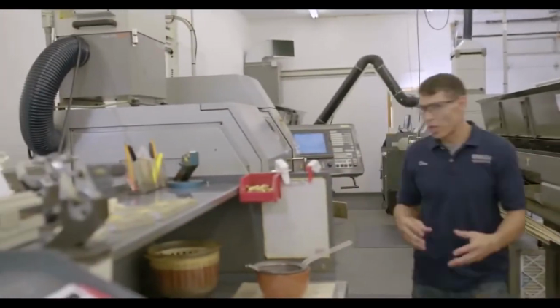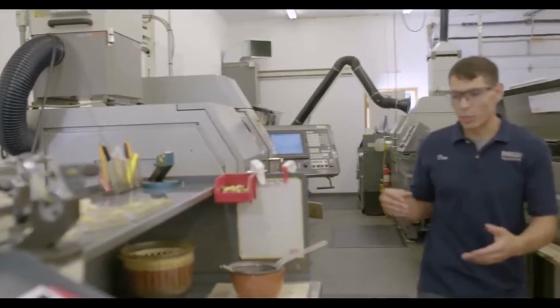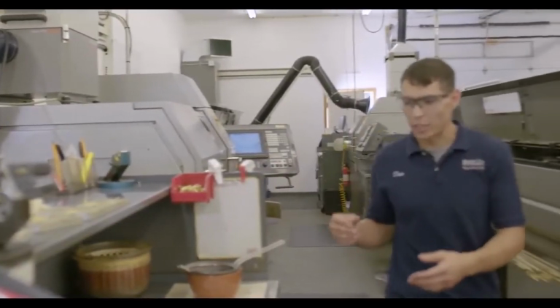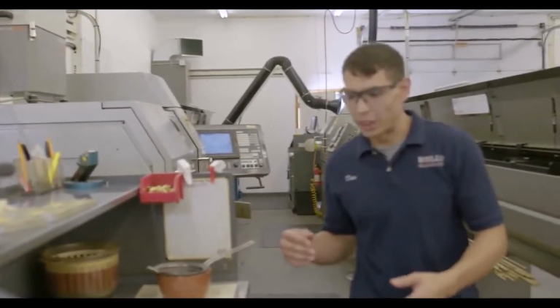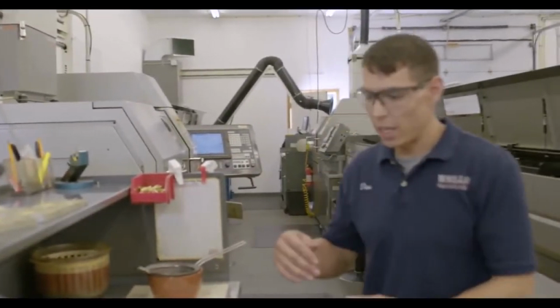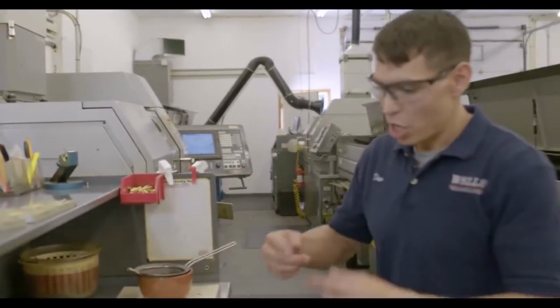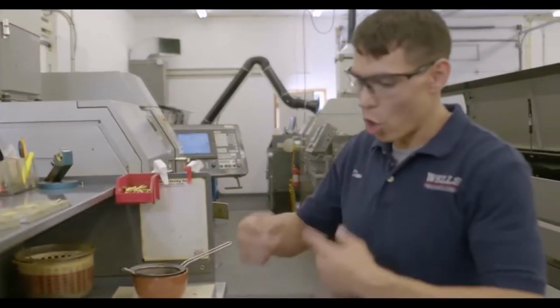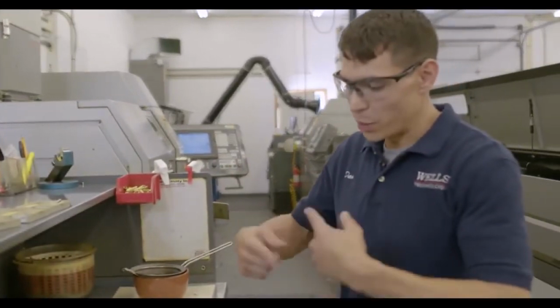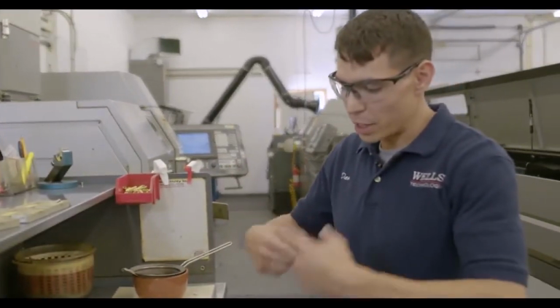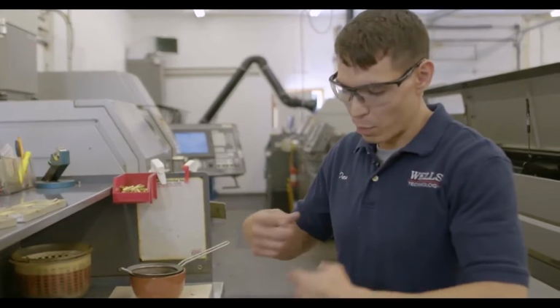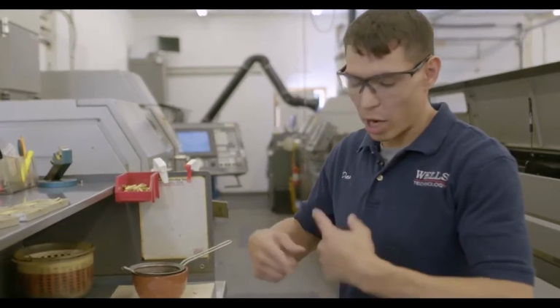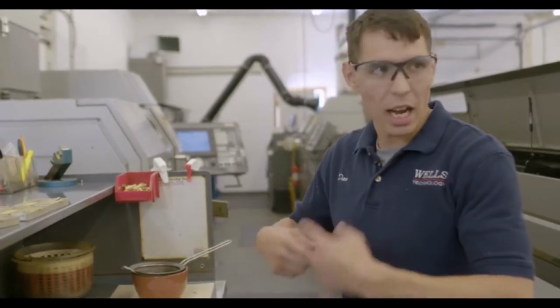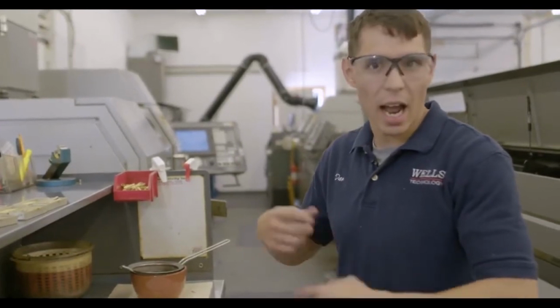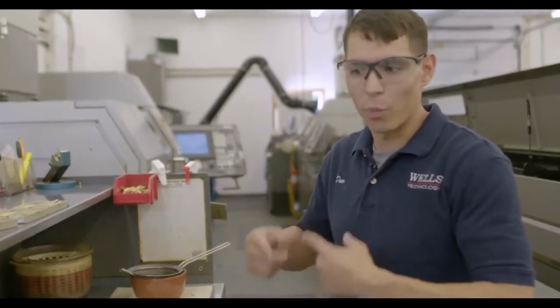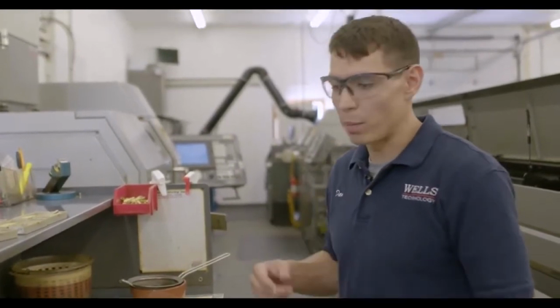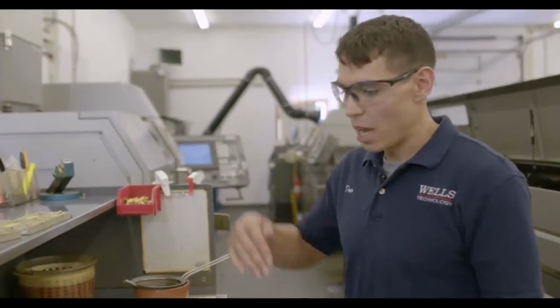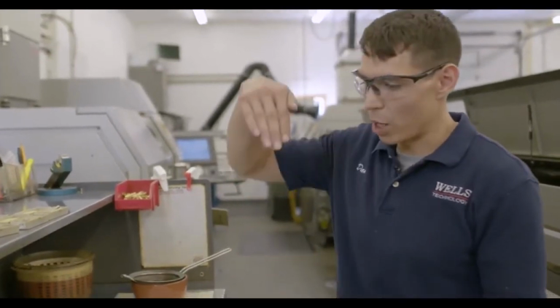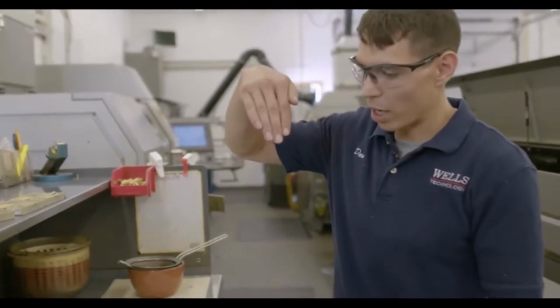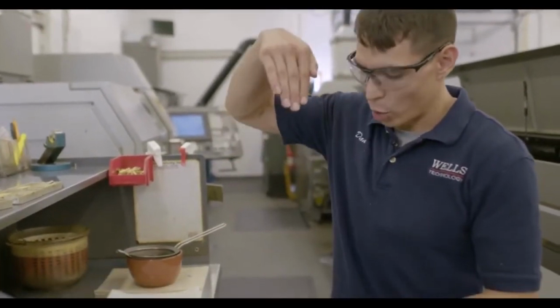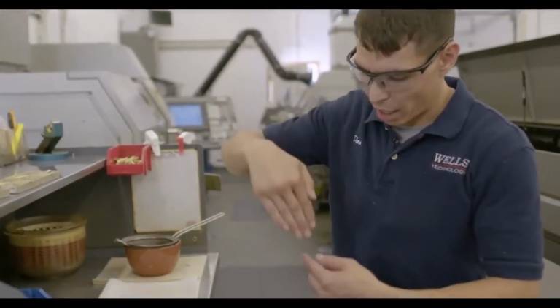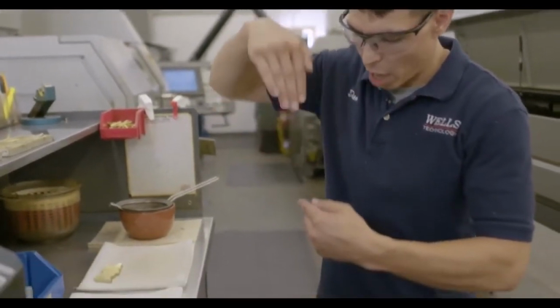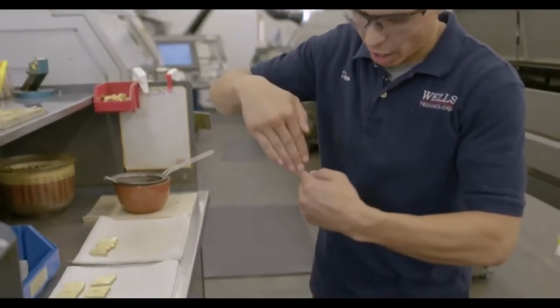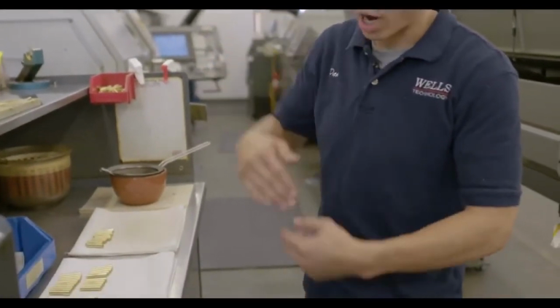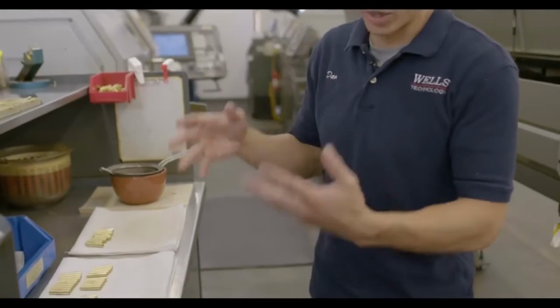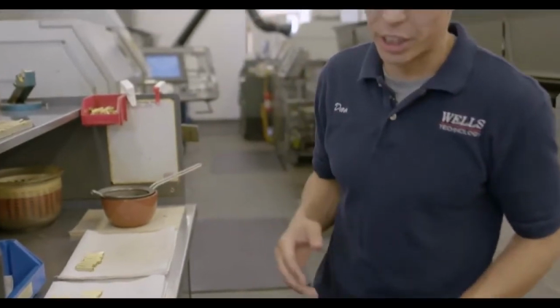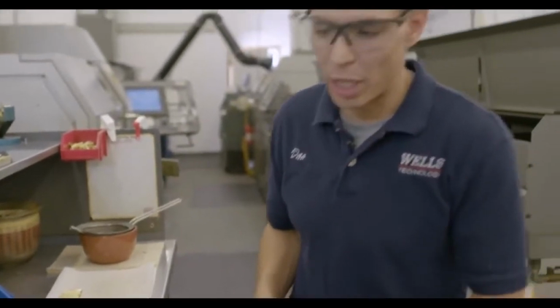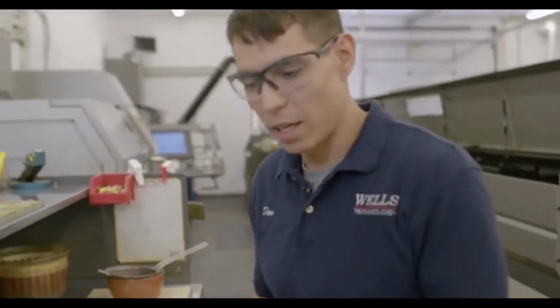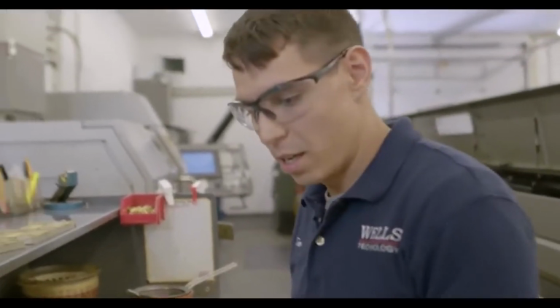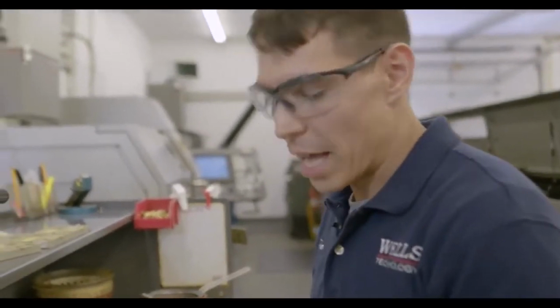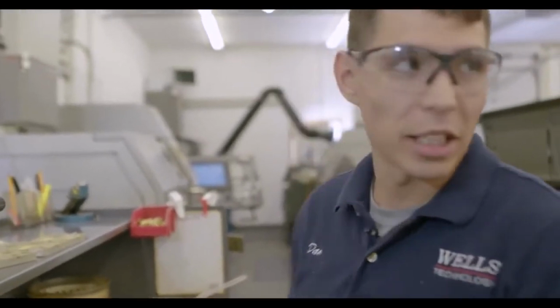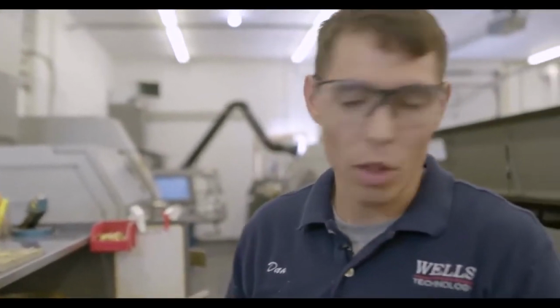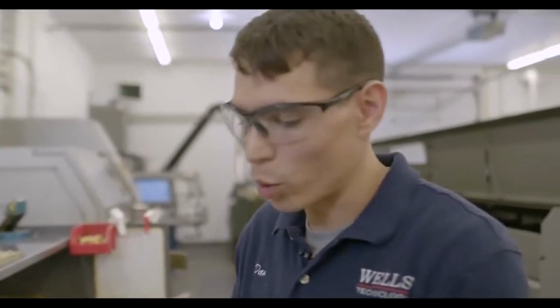Once the bar is in the machine, we spin this bar stock at high RPMs, and then we got our tools that come down and cut the bar into whatever shape we need. That's basically how those work.